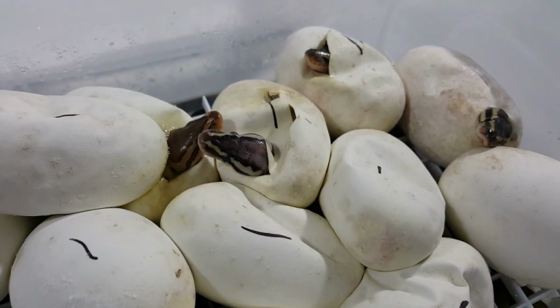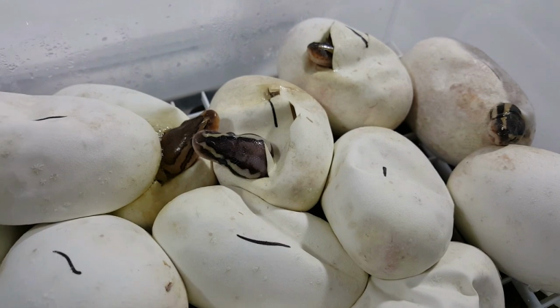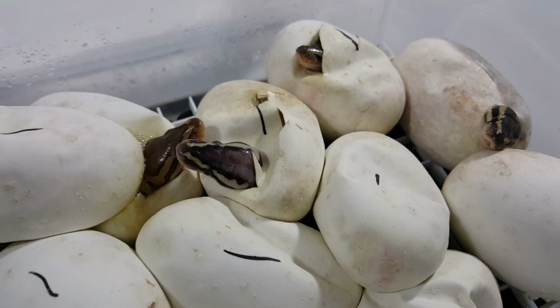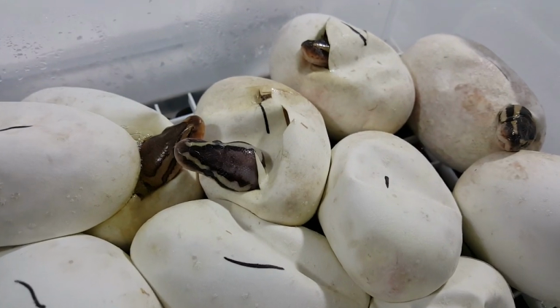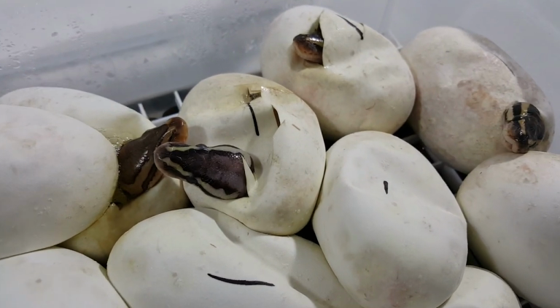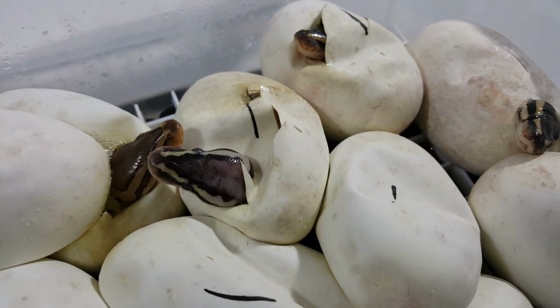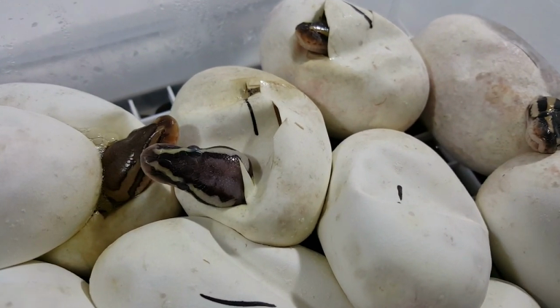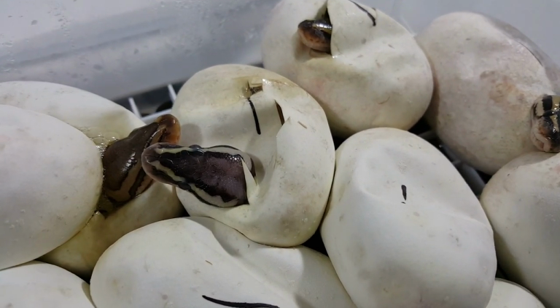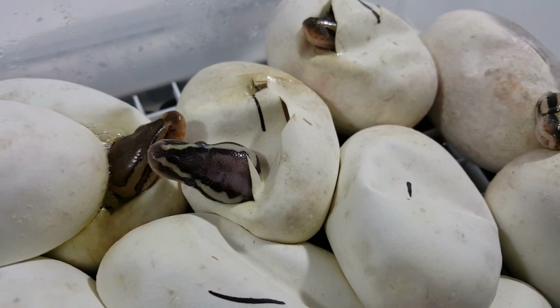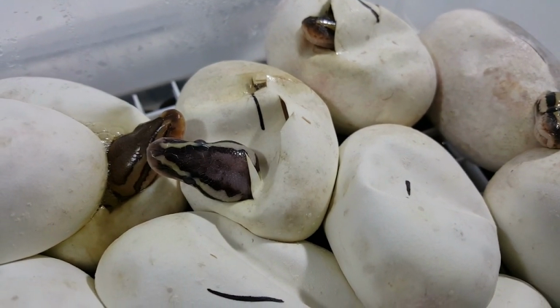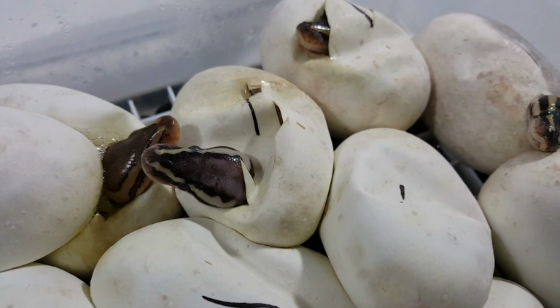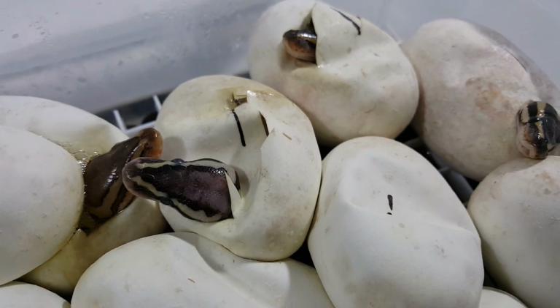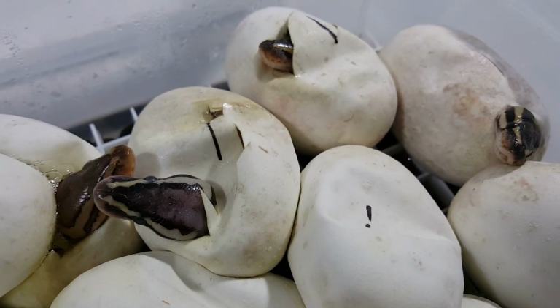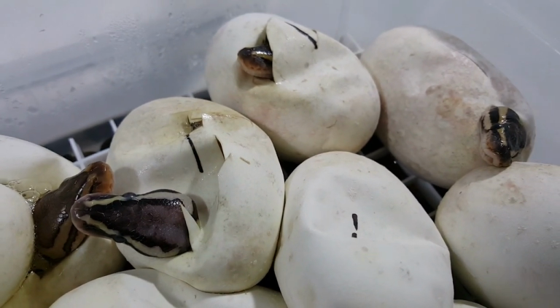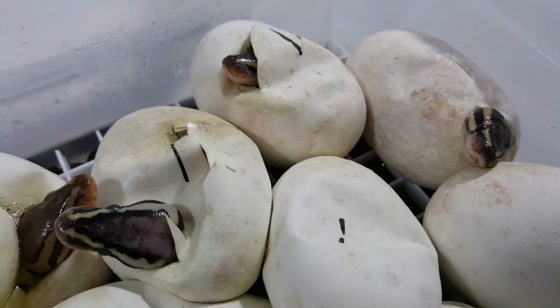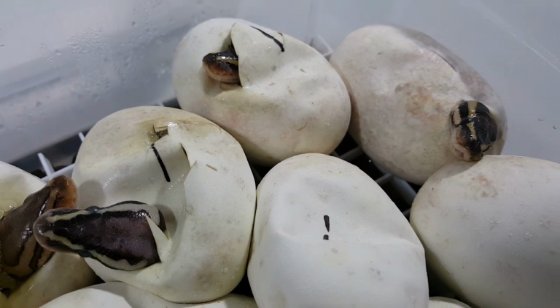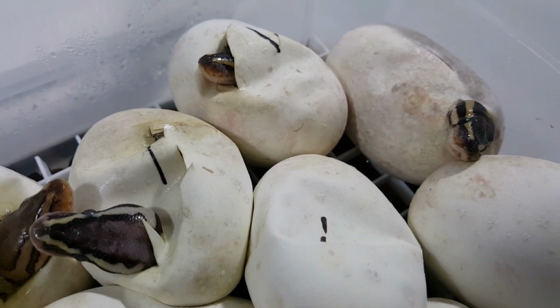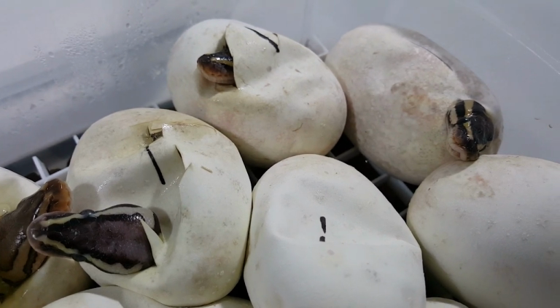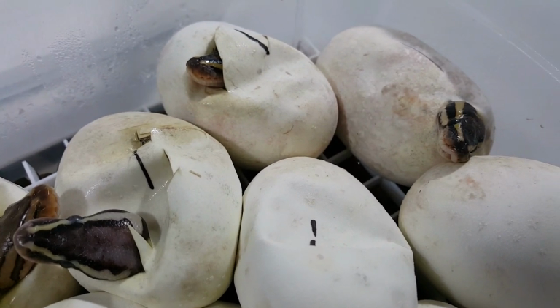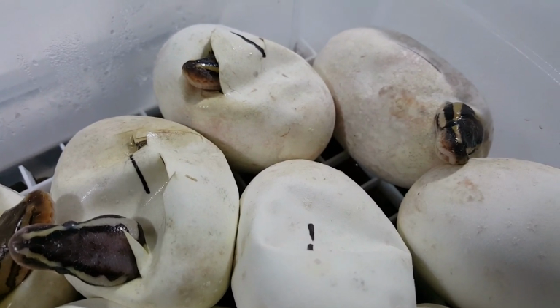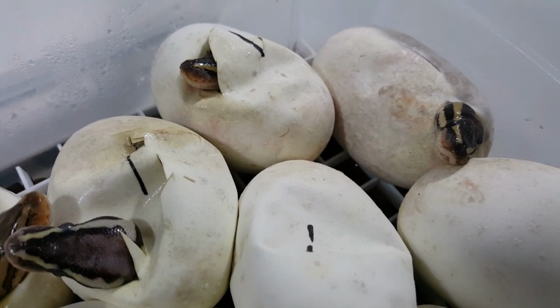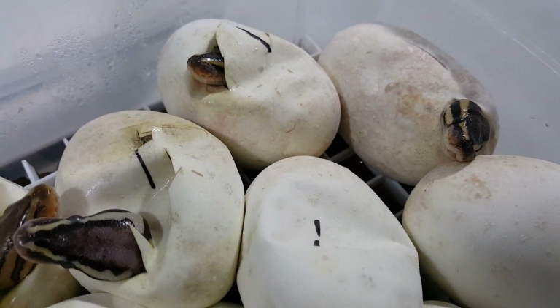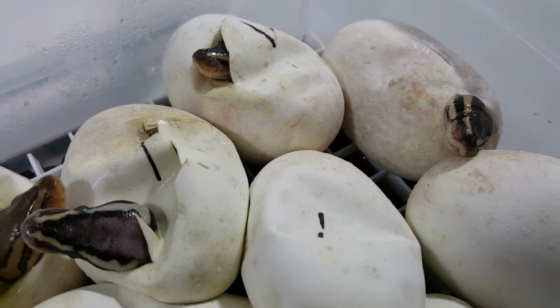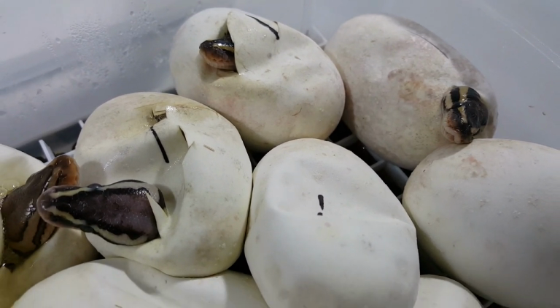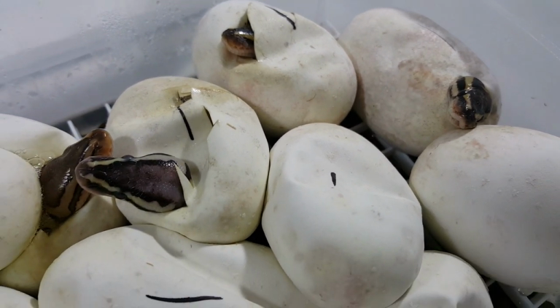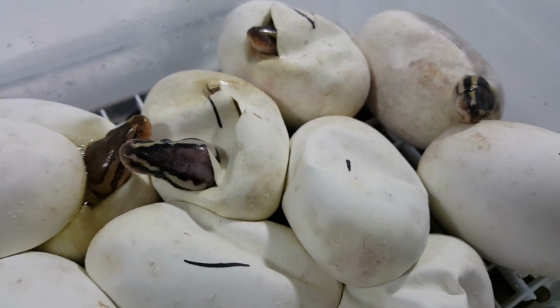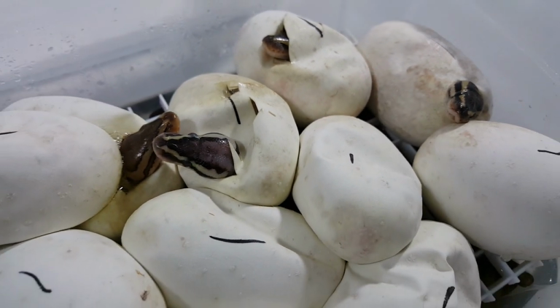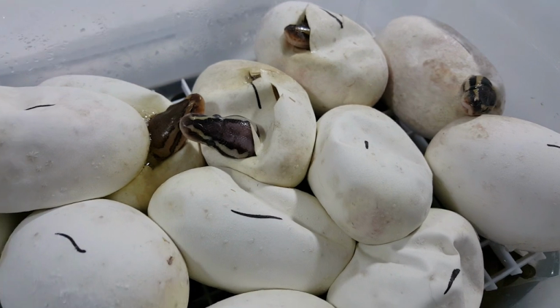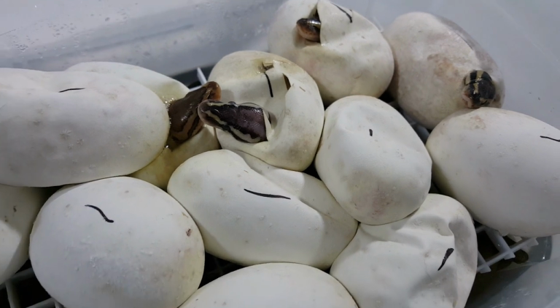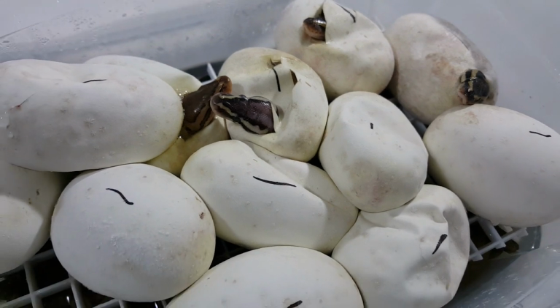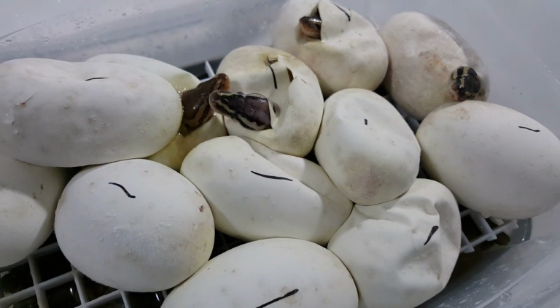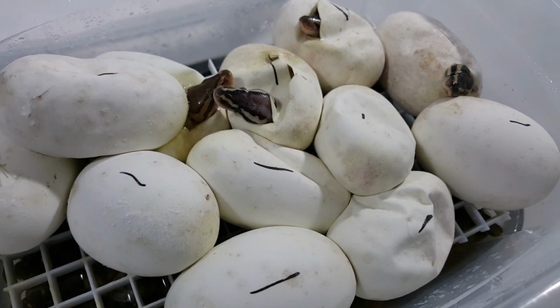Hey everybody. This is Jim and Crystal with Serpentine Dream, coming back with another cutting video. This was my Lemon Blast, which is a pastel pinstripe, to my Lavender Albino.